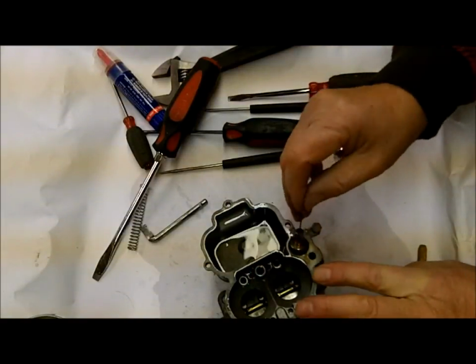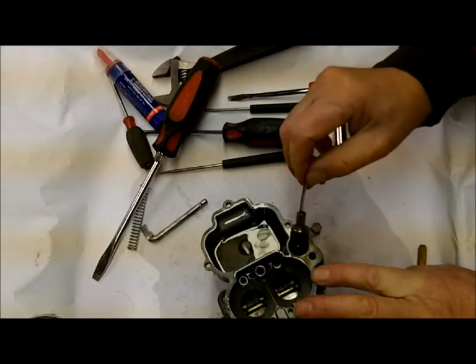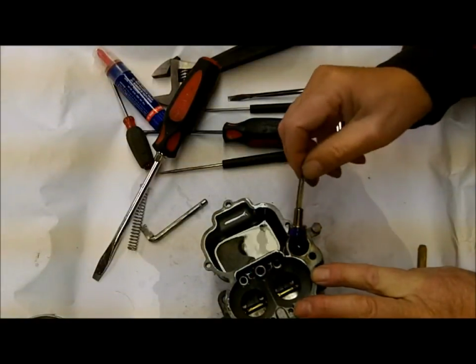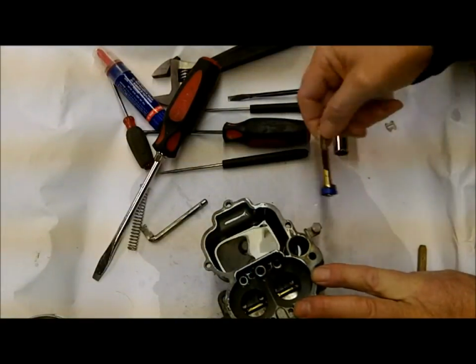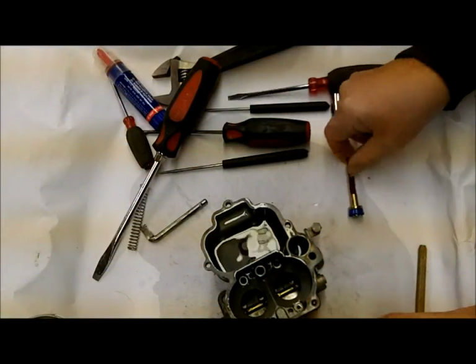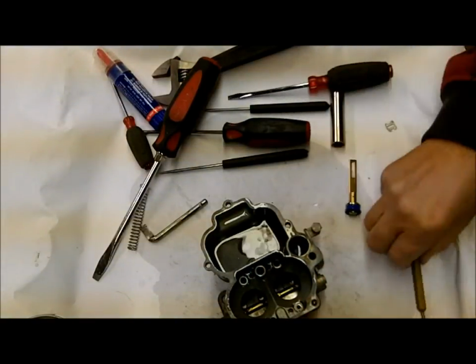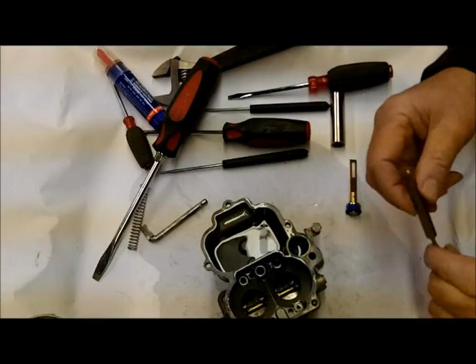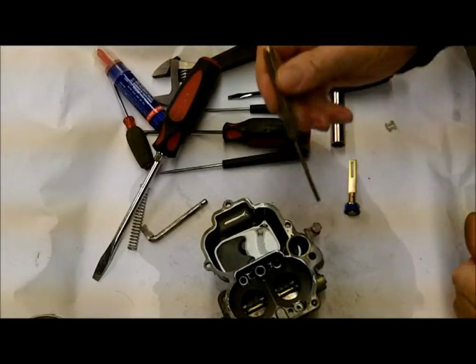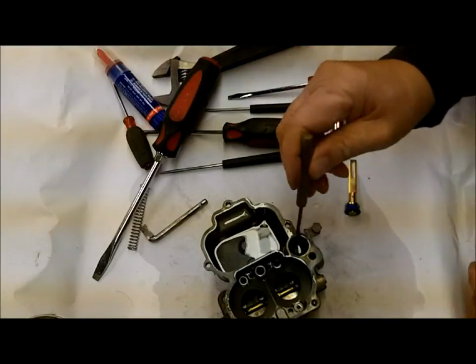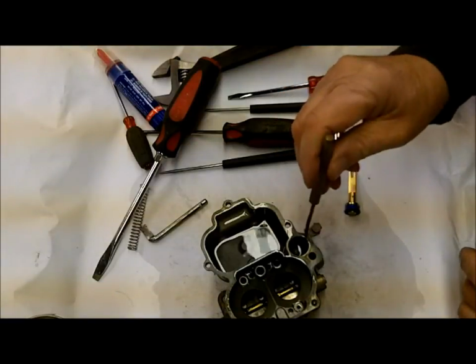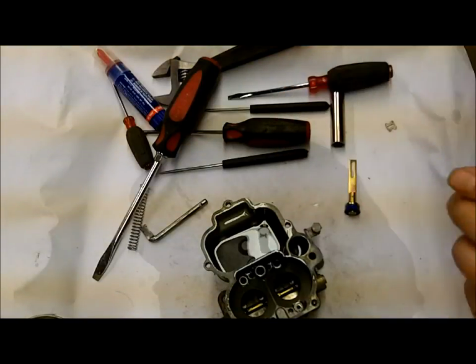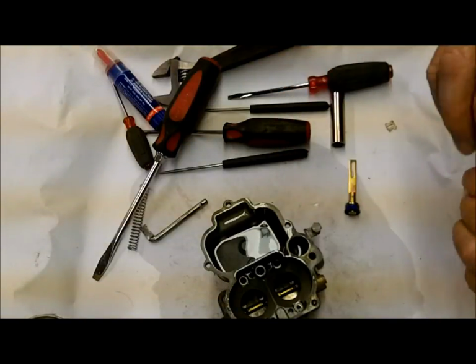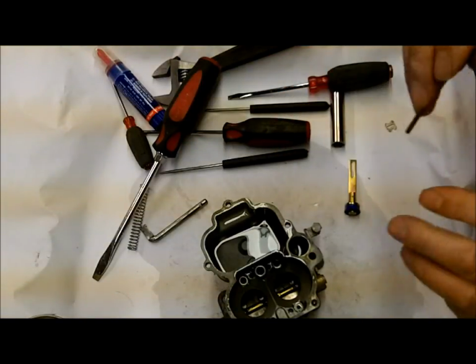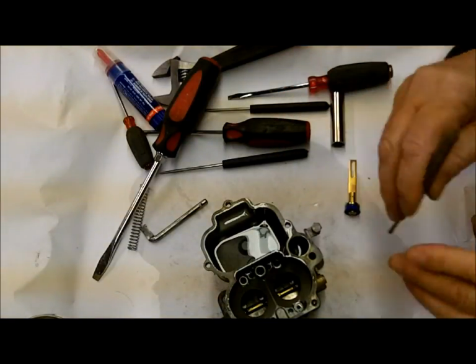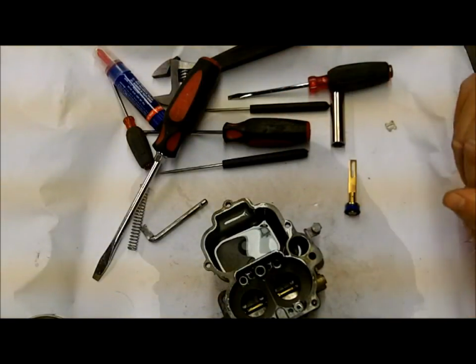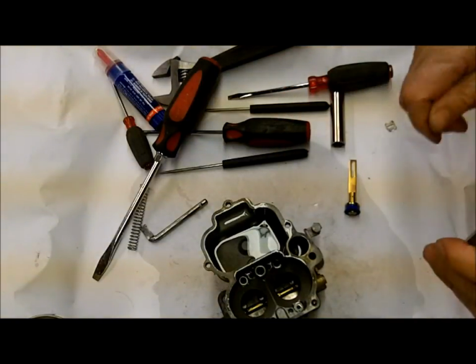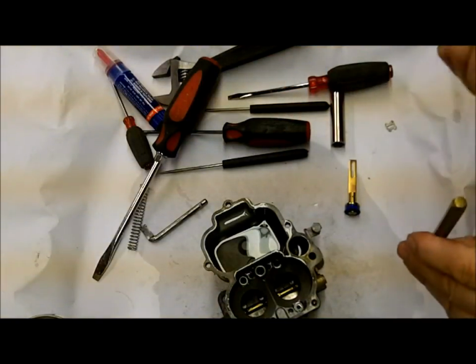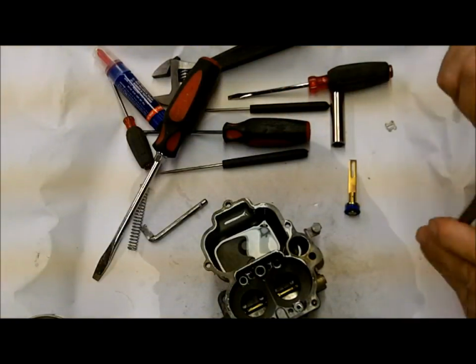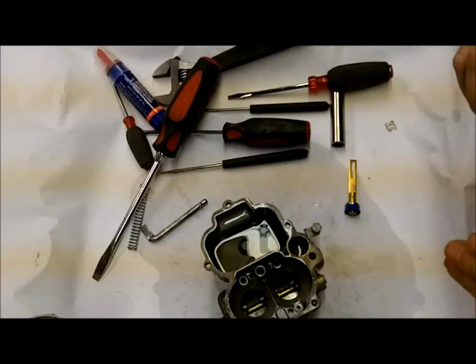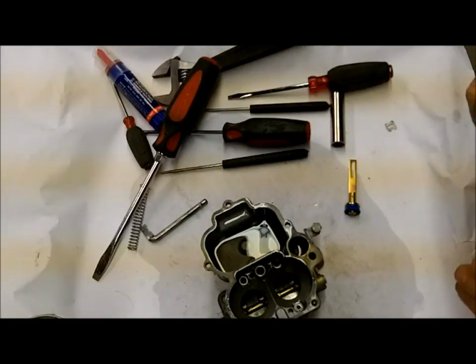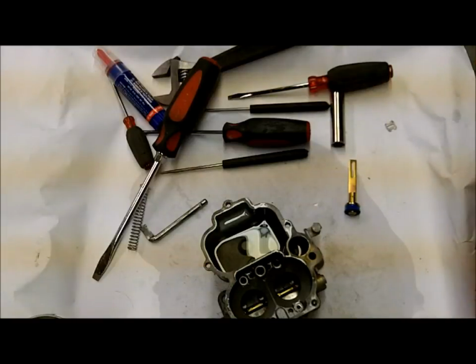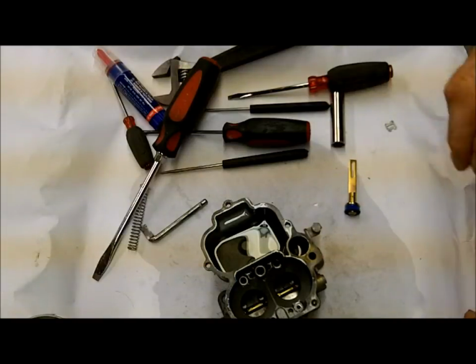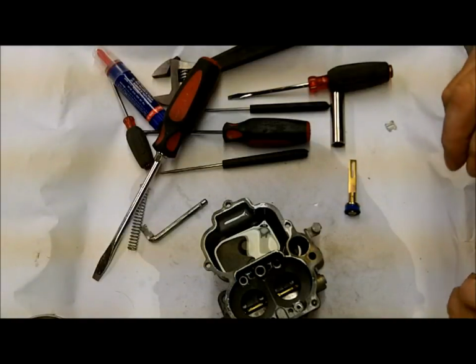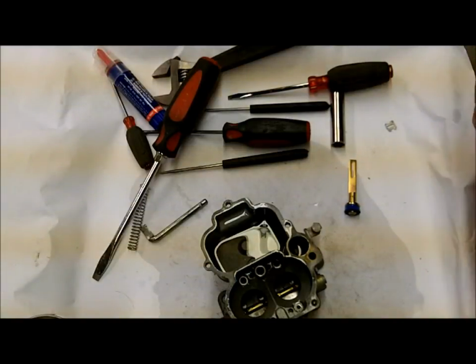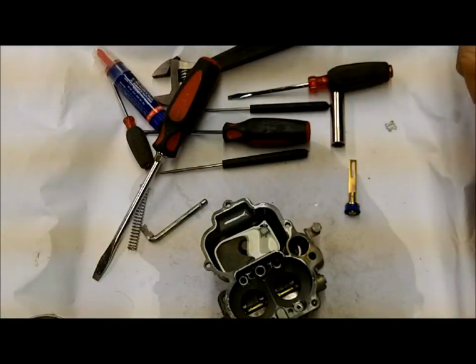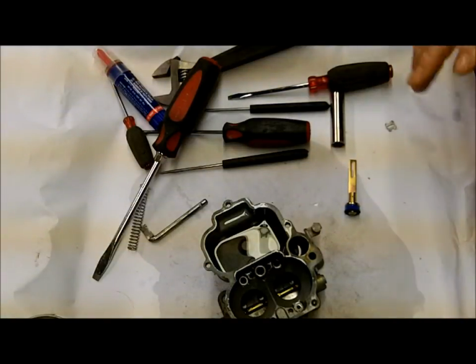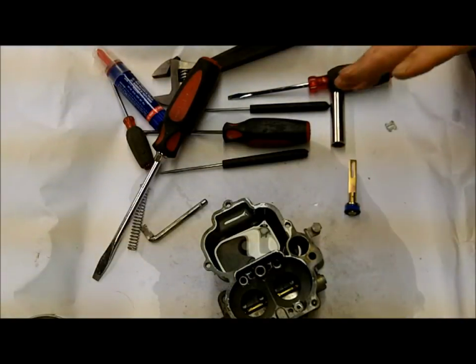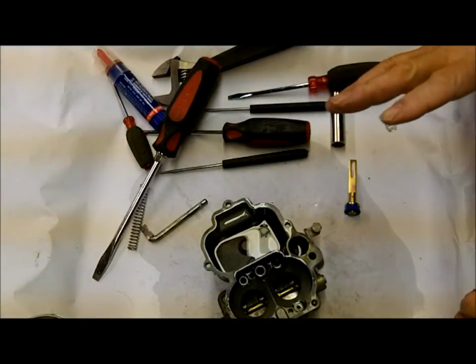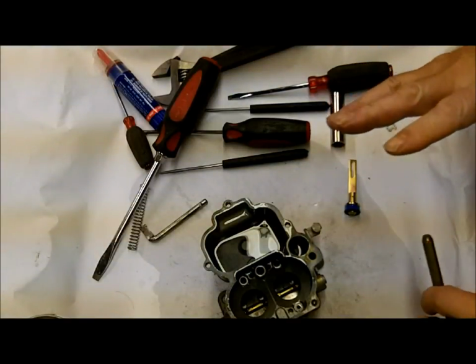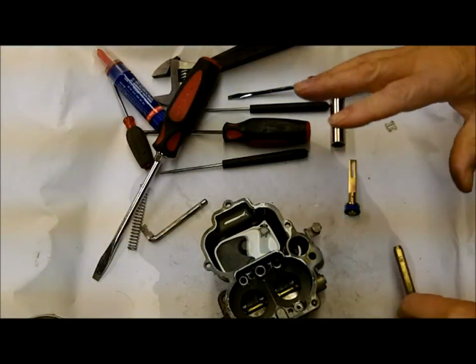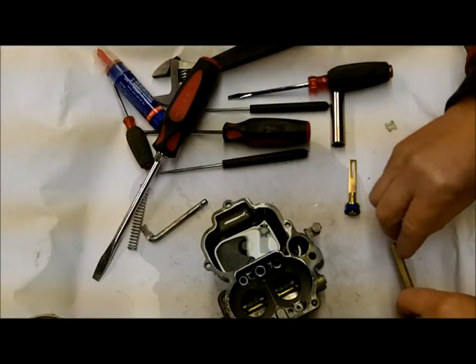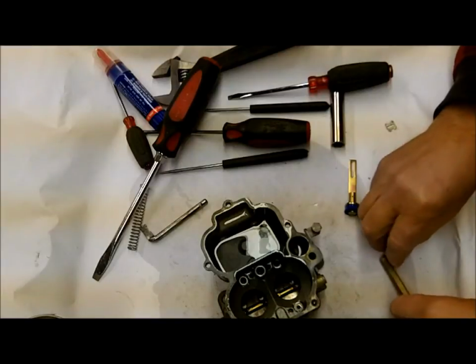If it's leaking, take your little brass punch — you're going to need a small one to fit down in there — and tap it a few times so the check ball gets seated. Don't do it too hard or you'll never get the check ball back out.